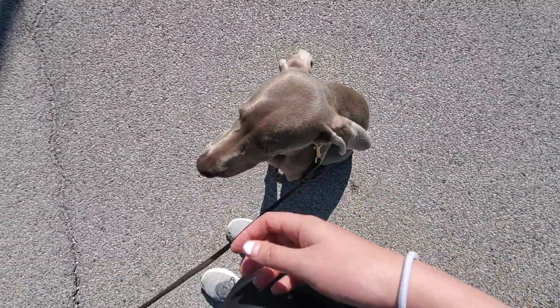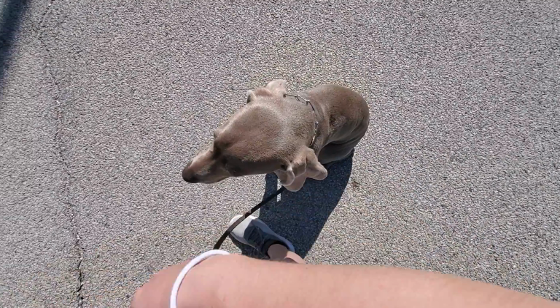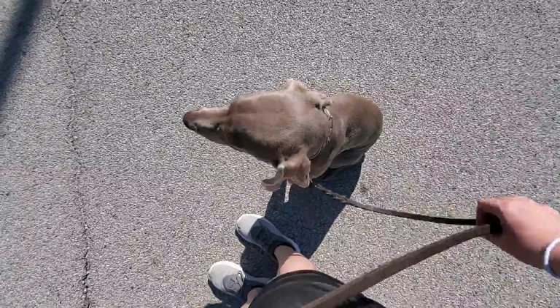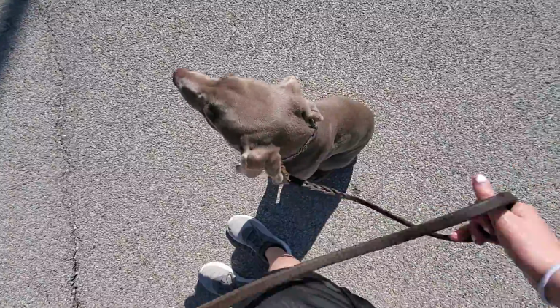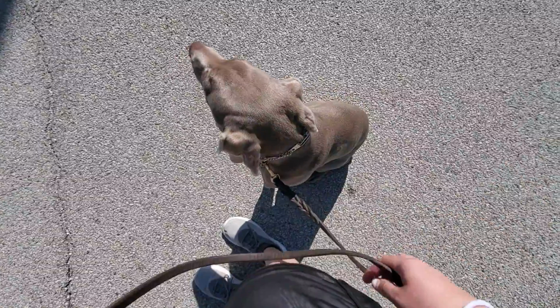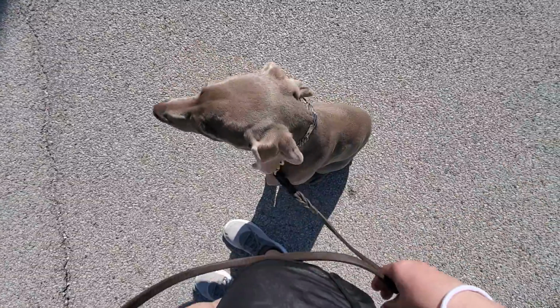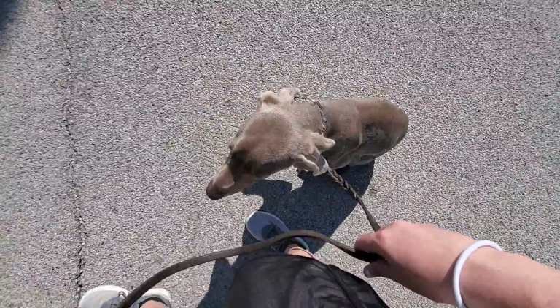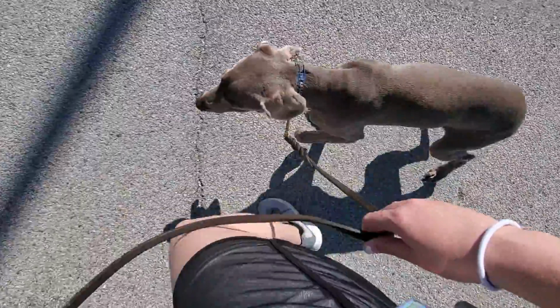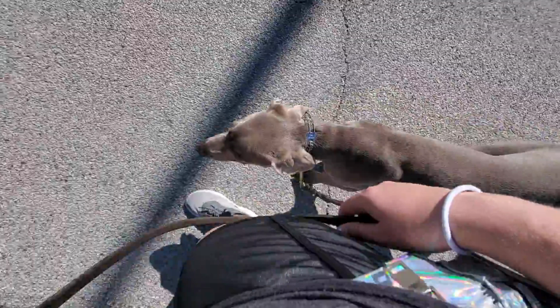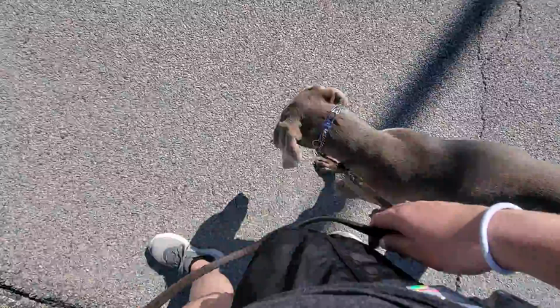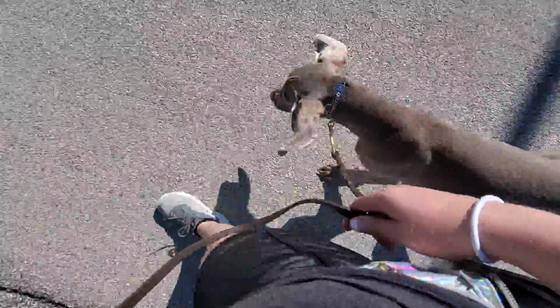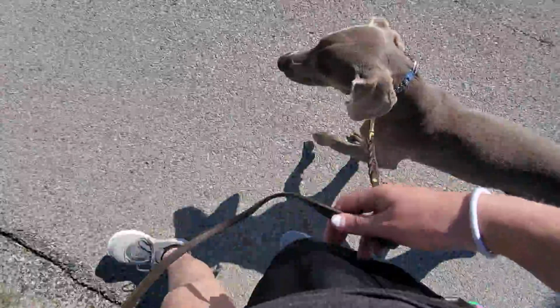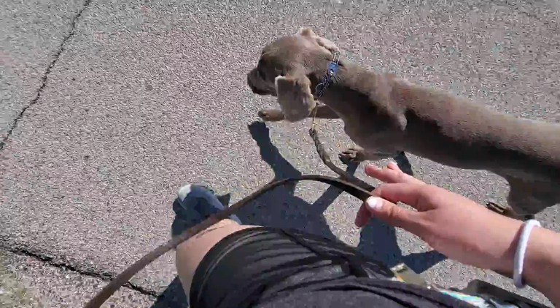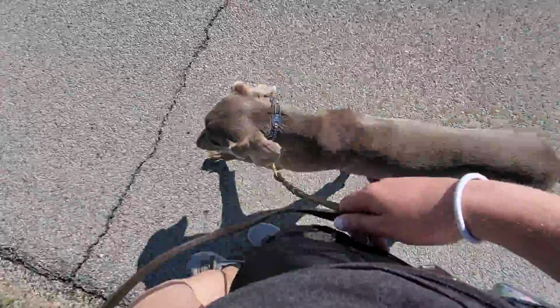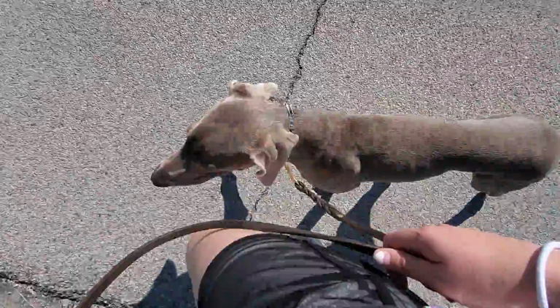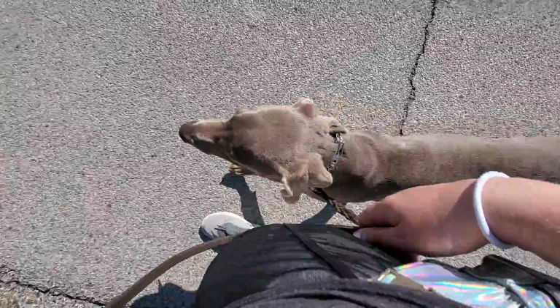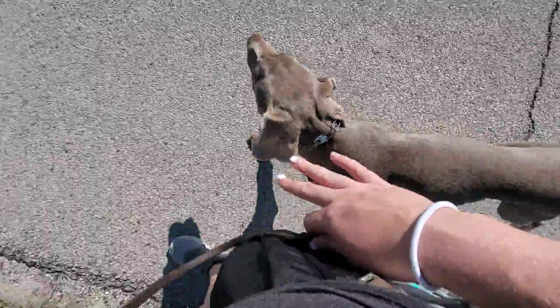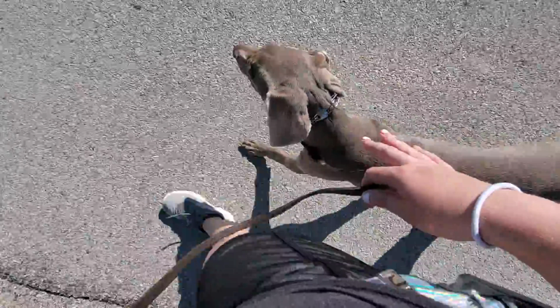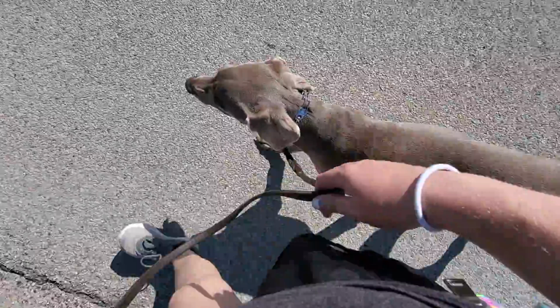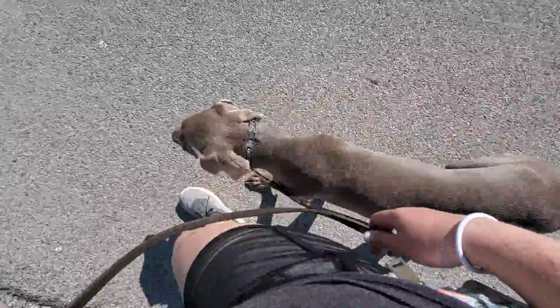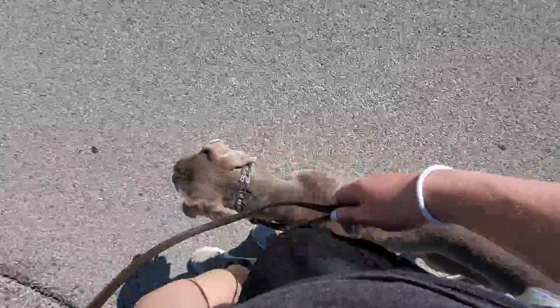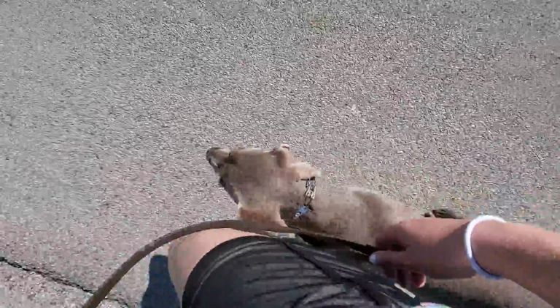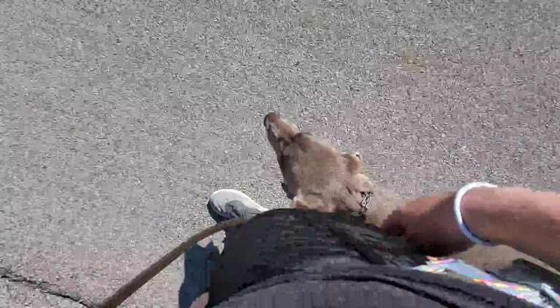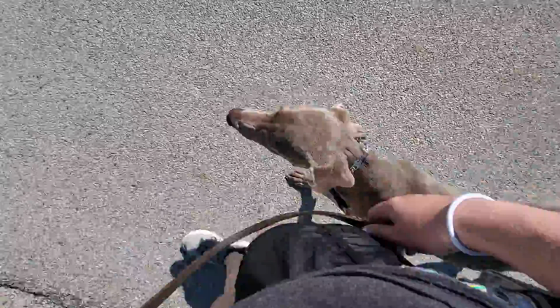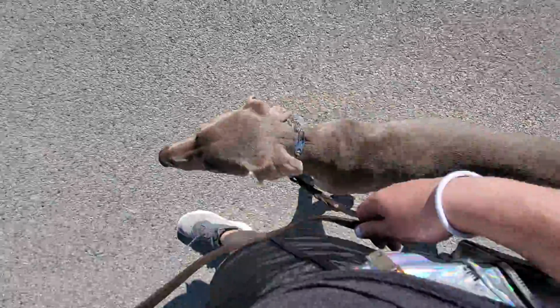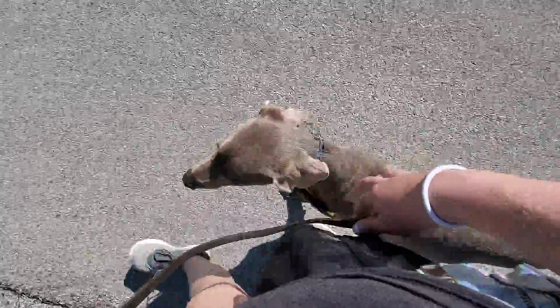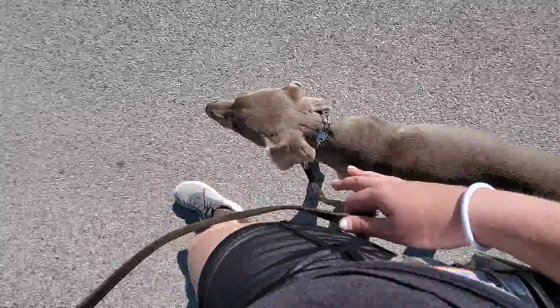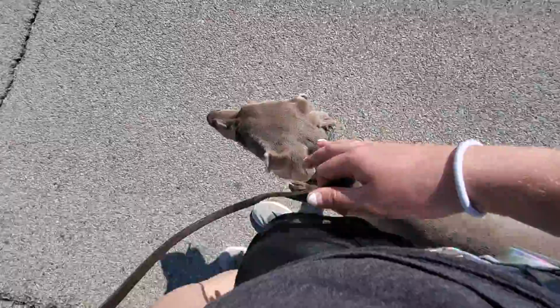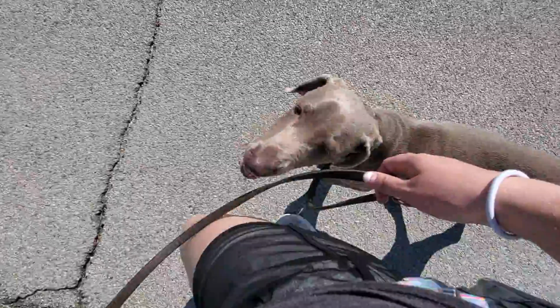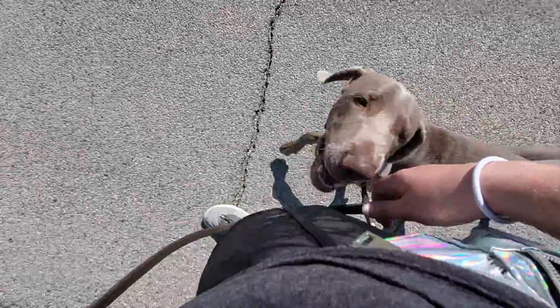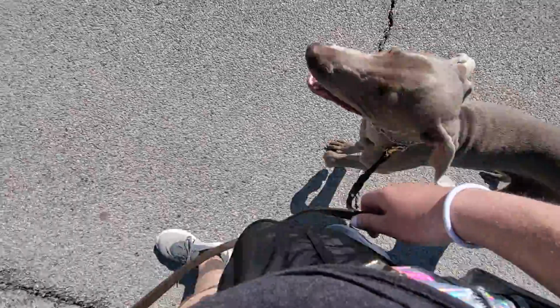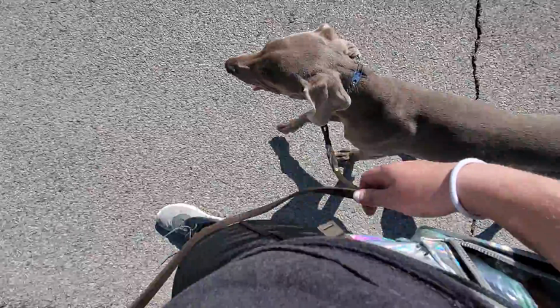Most of your walks should be in the heel position. You can use the 90-10 rule — 90% of your walk he's structured in the heel position, and then the other 10% he can be free to sniff and explore.